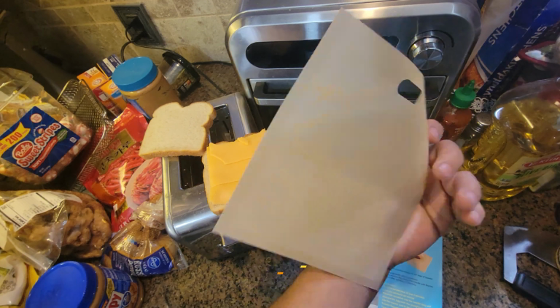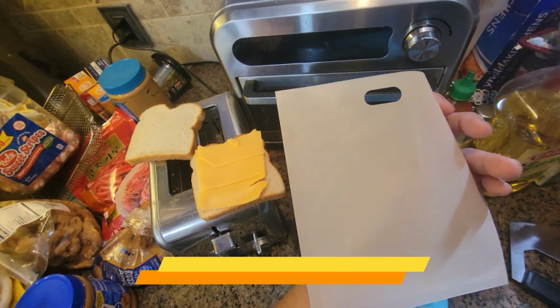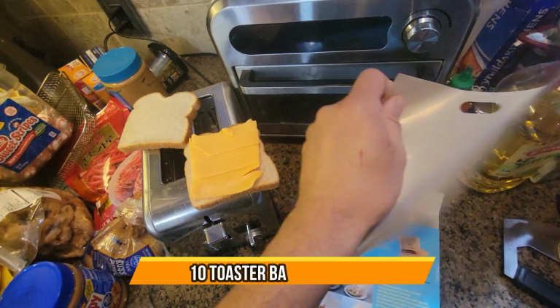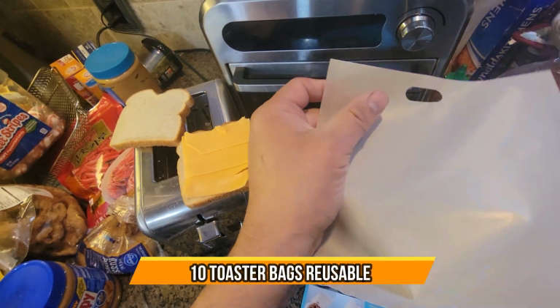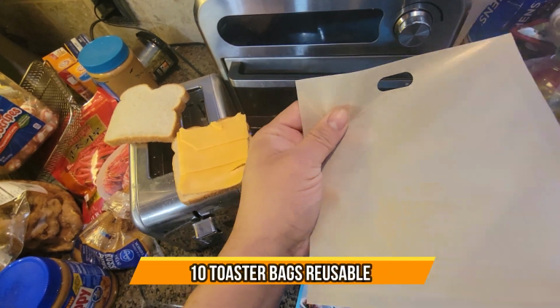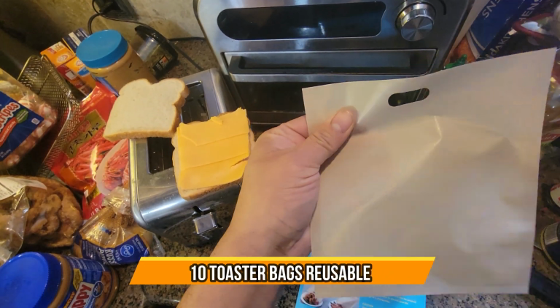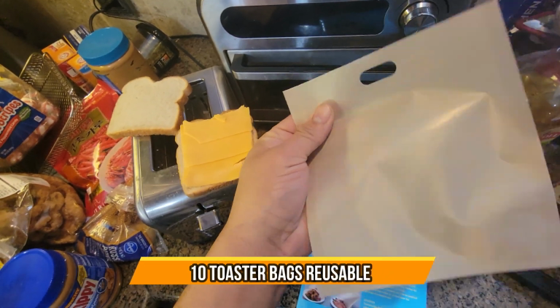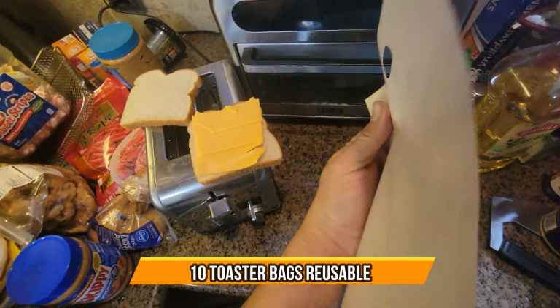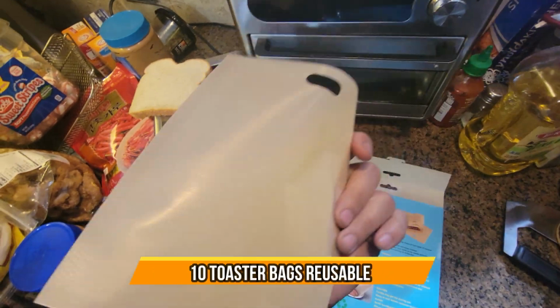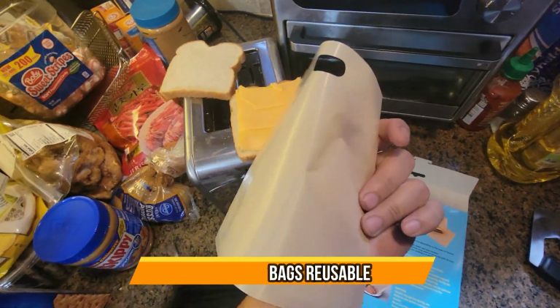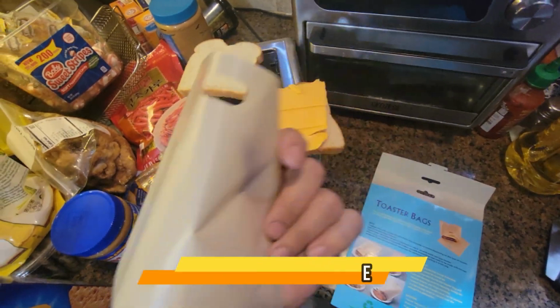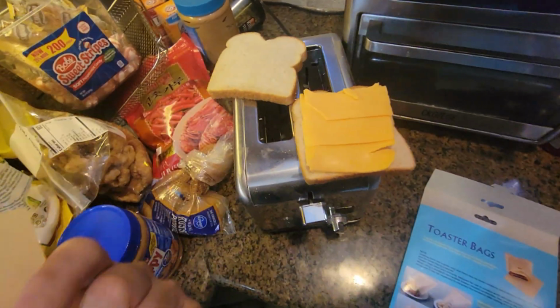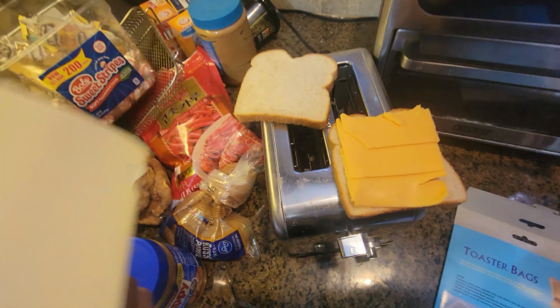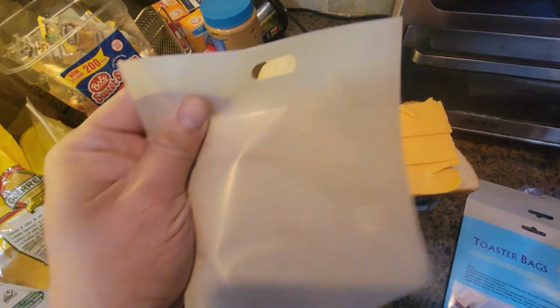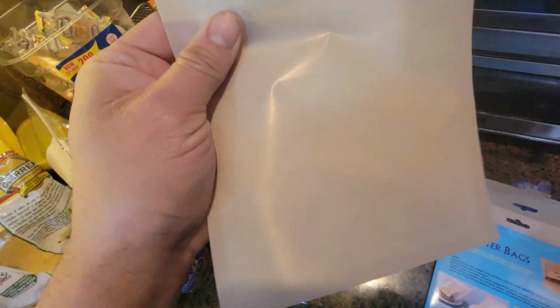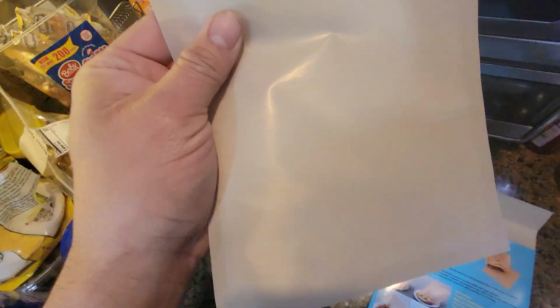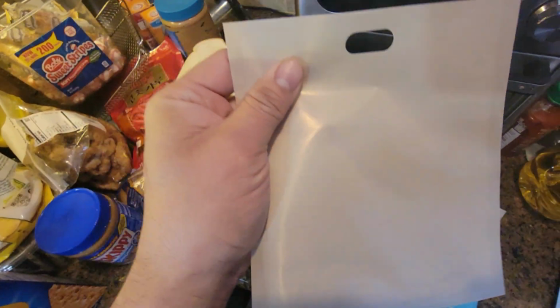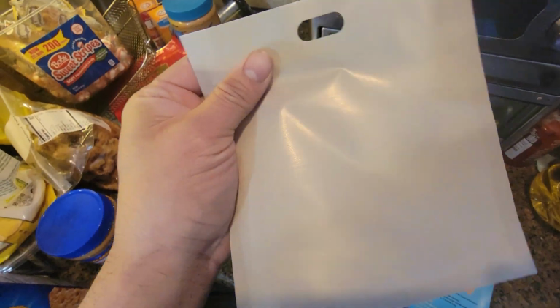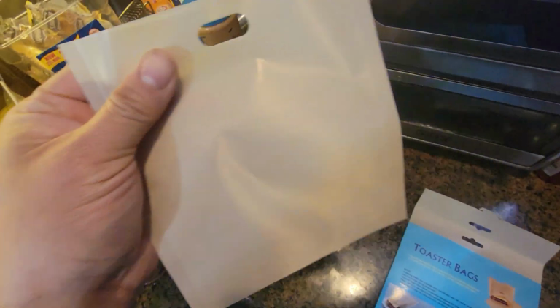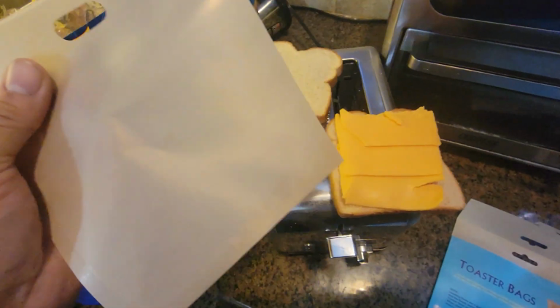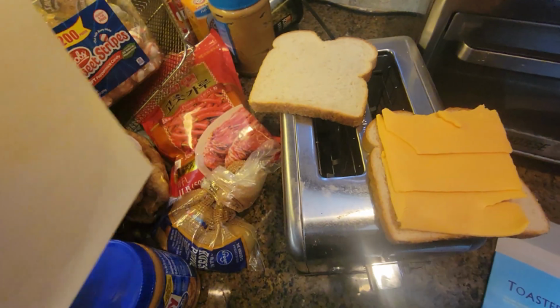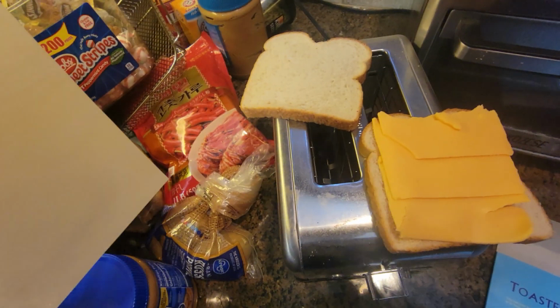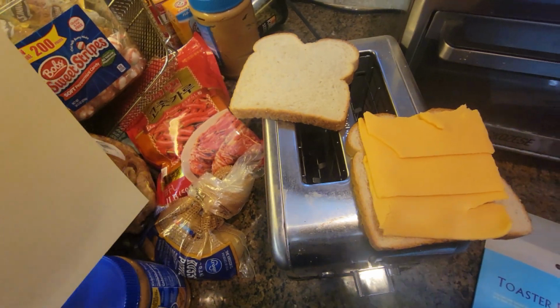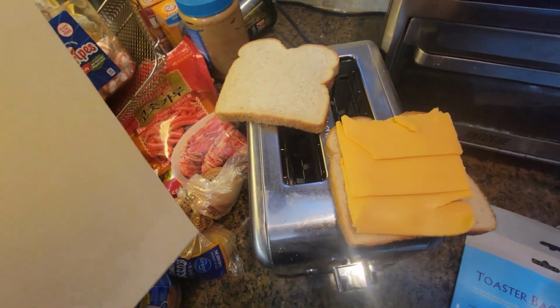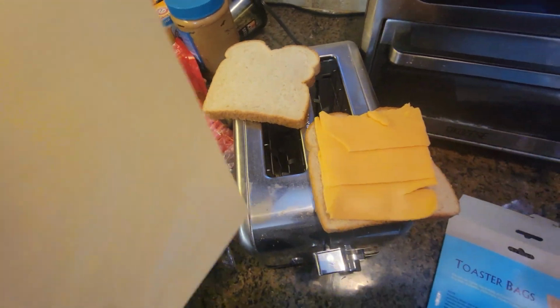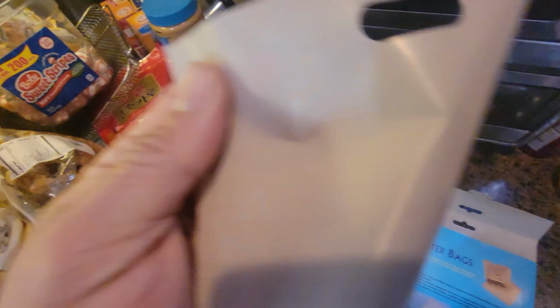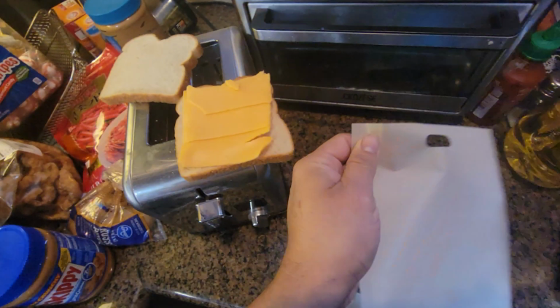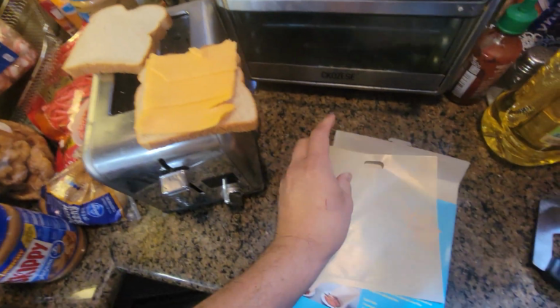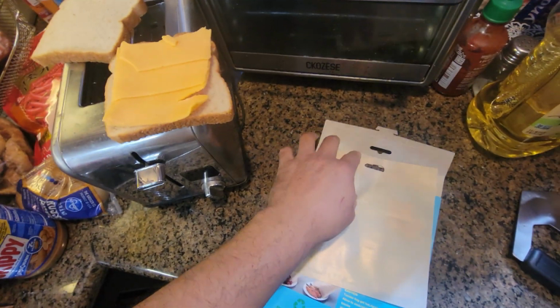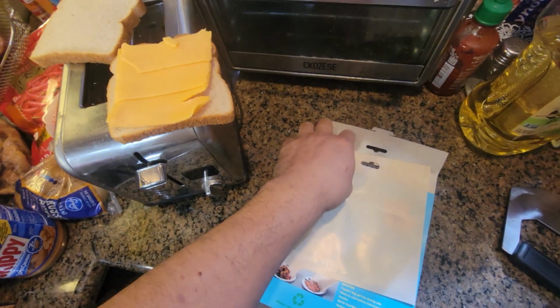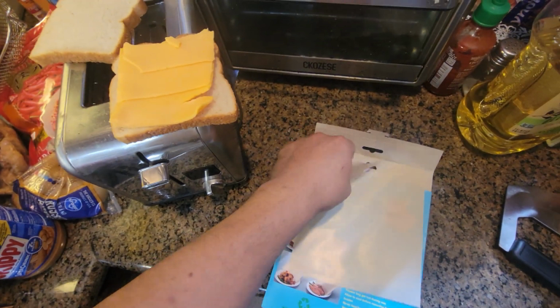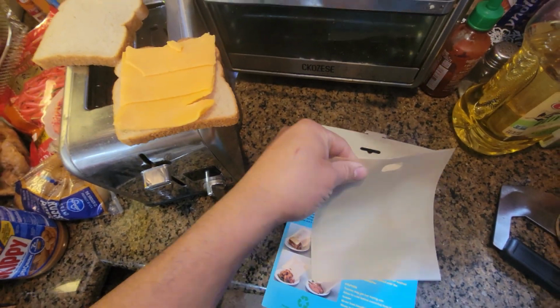These come with a special coating, especially for grilled cheese sandwiches. You could put anything in here — if you don't want to make a mess, this is perfect. We're going to put these grilled cheese right now to the test, so all we got to do is open it up.